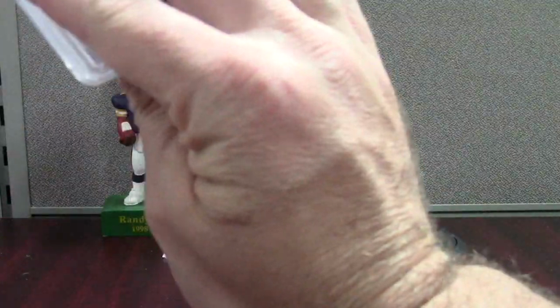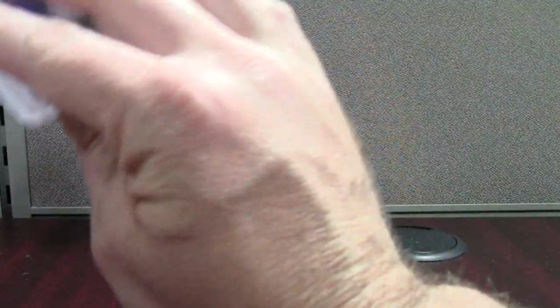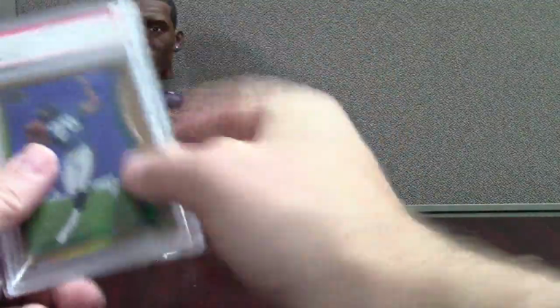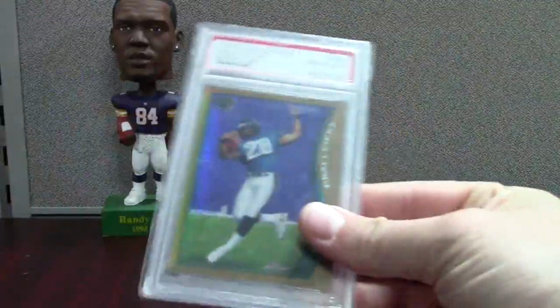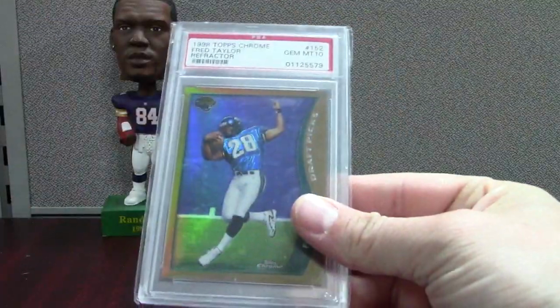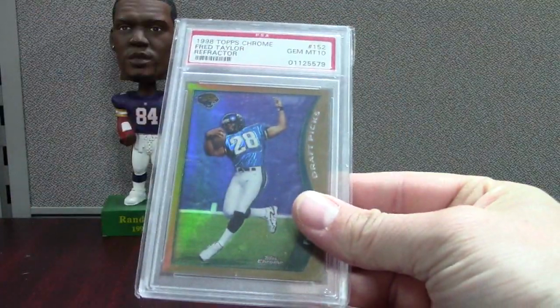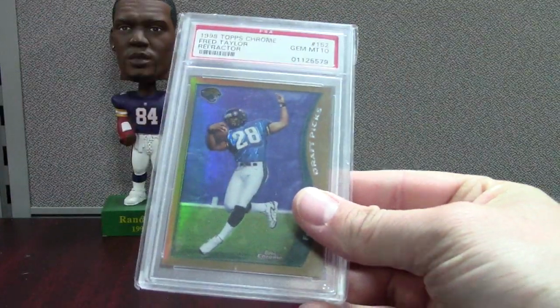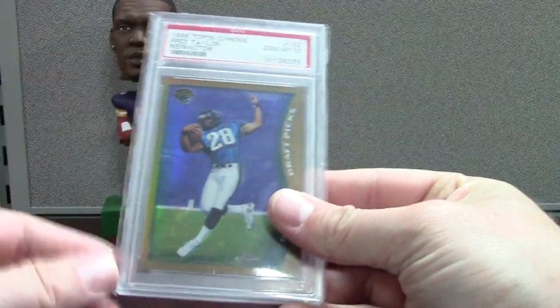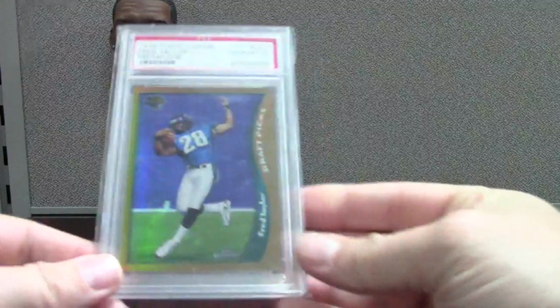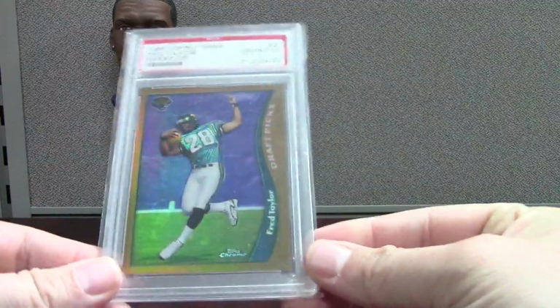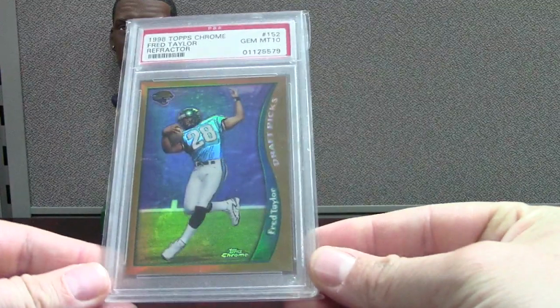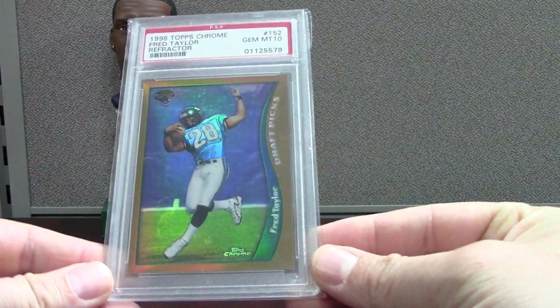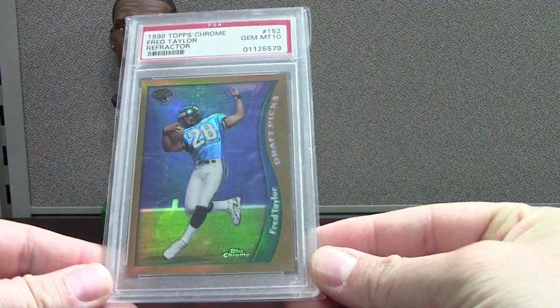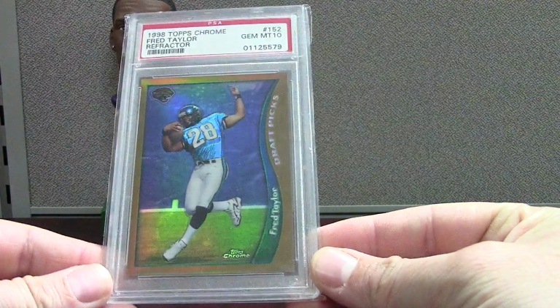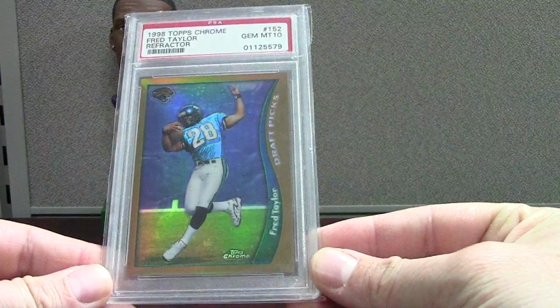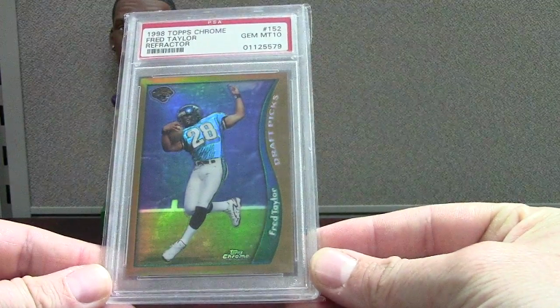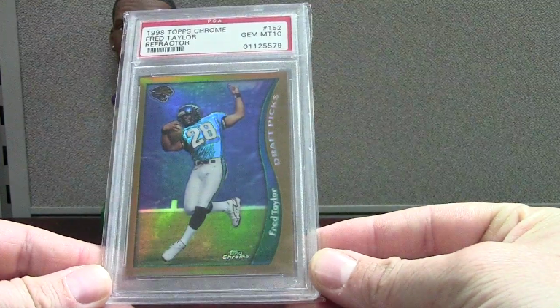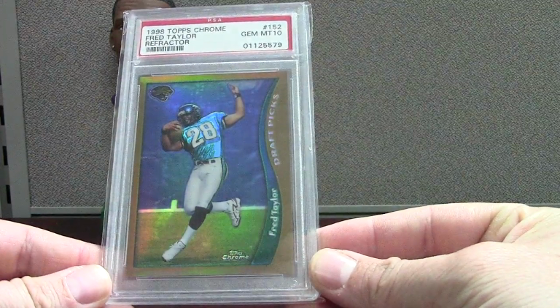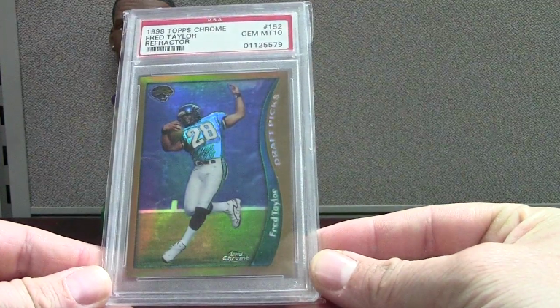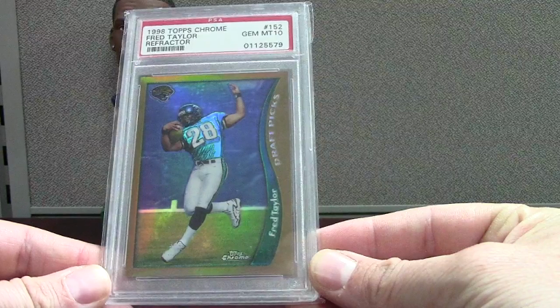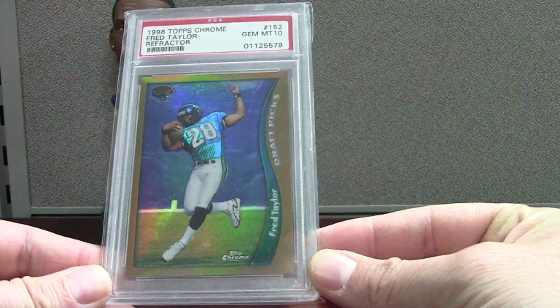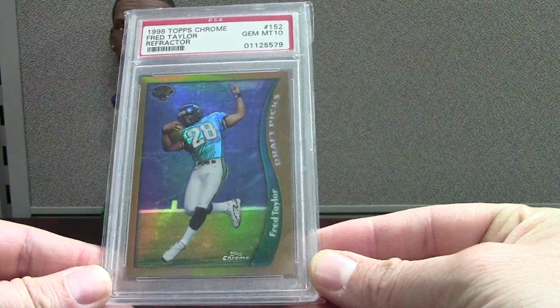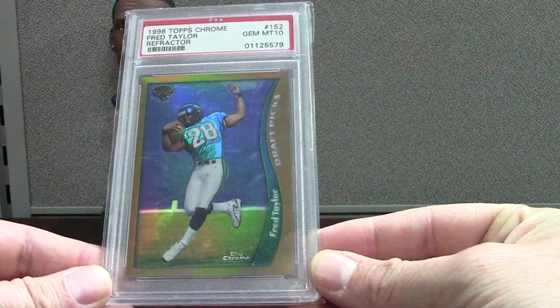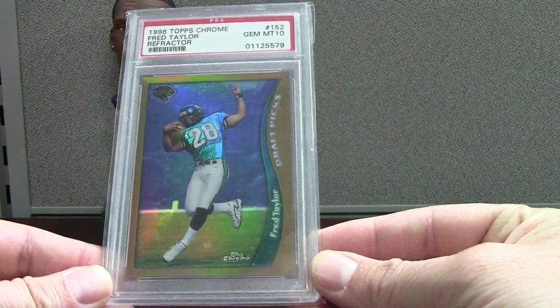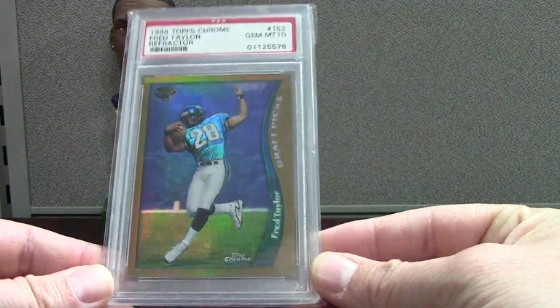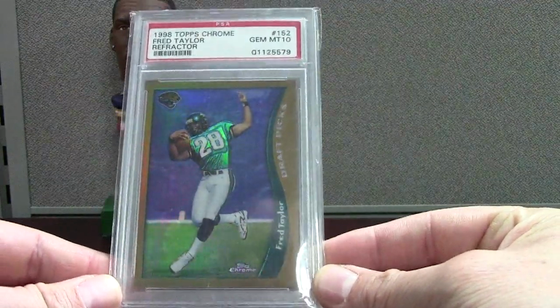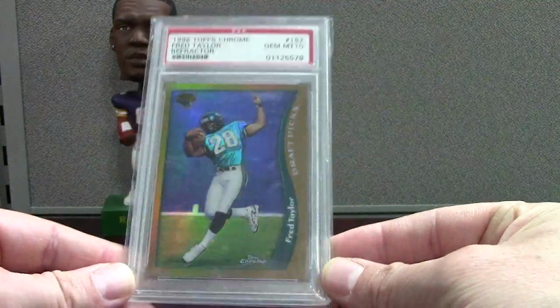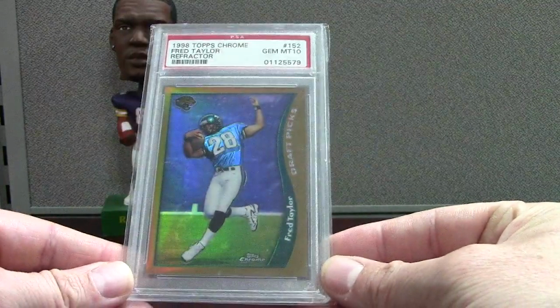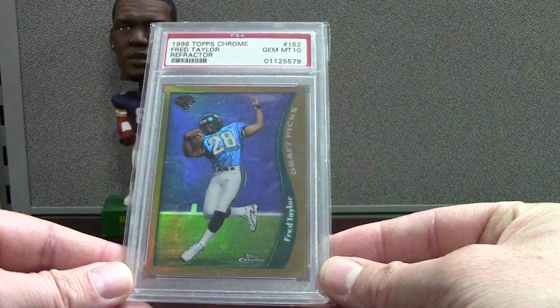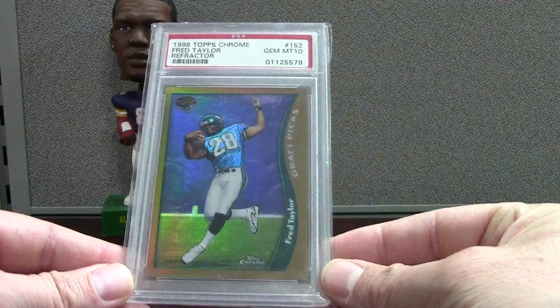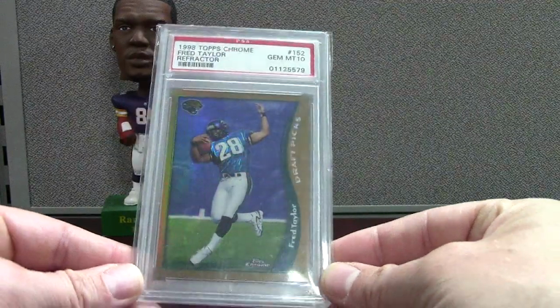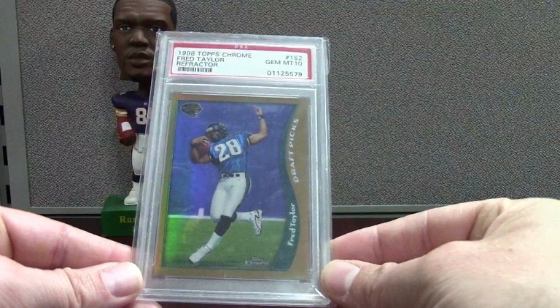This I just couldn't pass up. It was an auction — about 30 to 35 bucks shipped. It's a Fred Taylor Topps Chrome refractor, and it also happens to be a PSA 10. That's just a sick card of a good player.